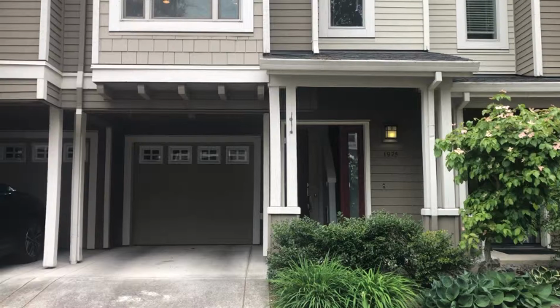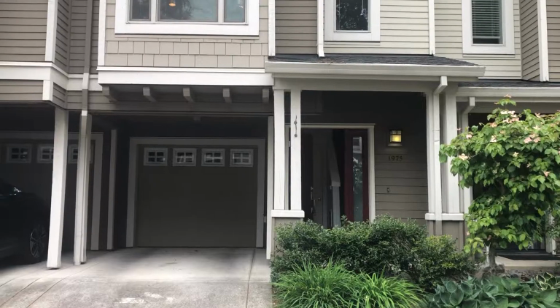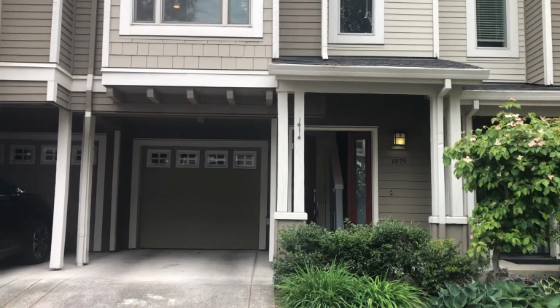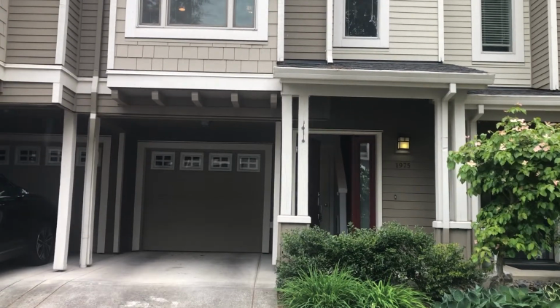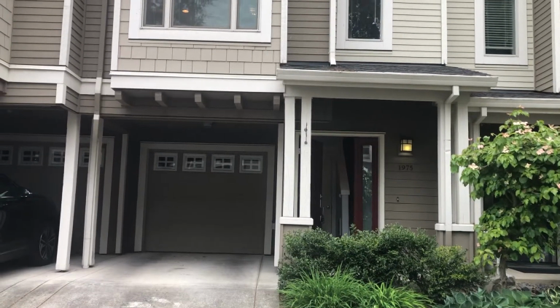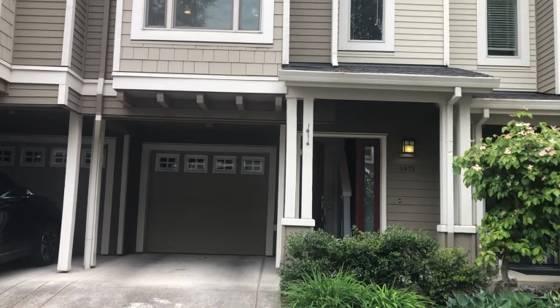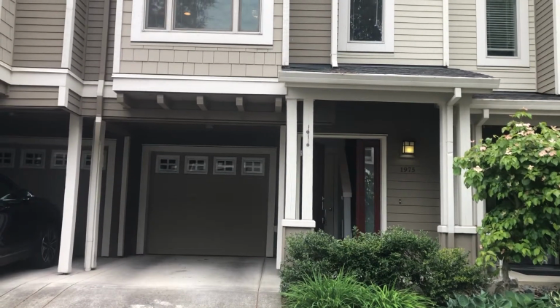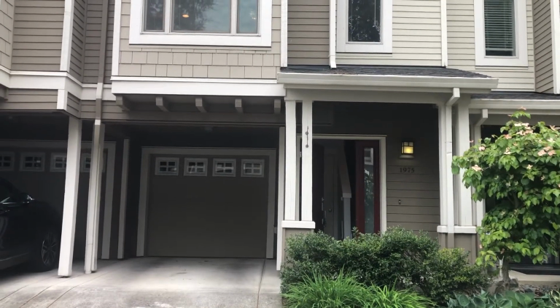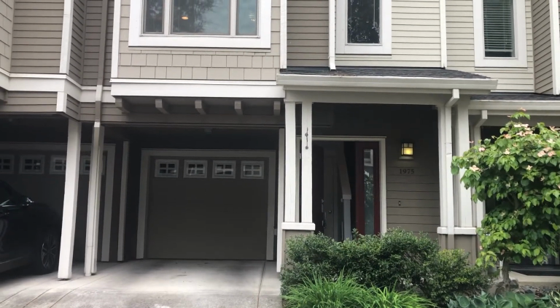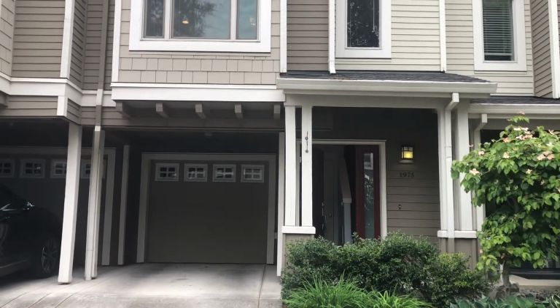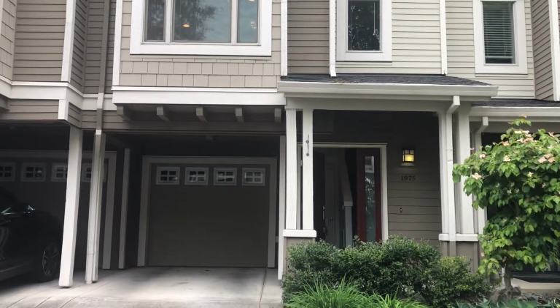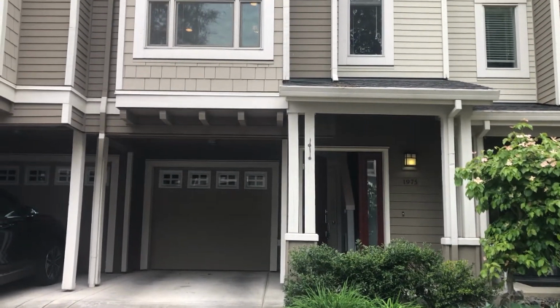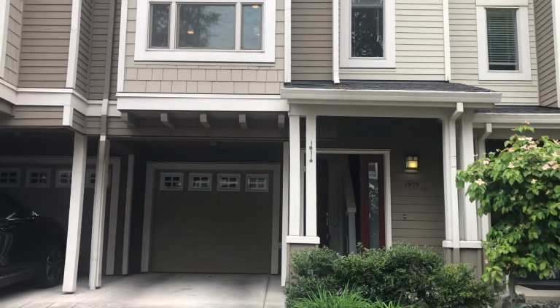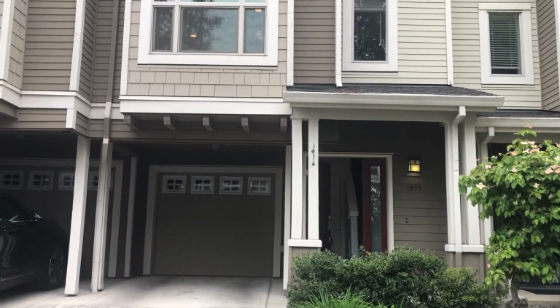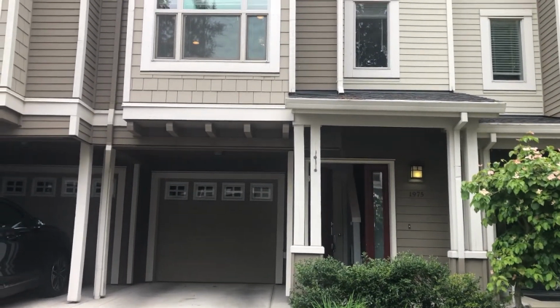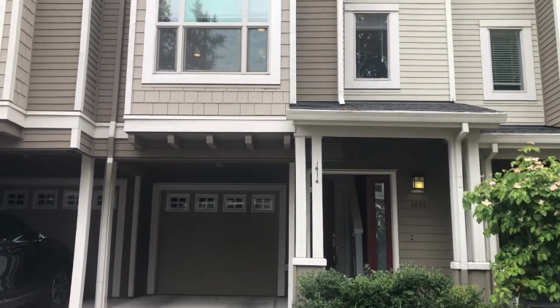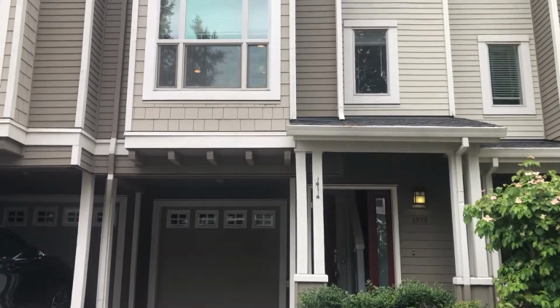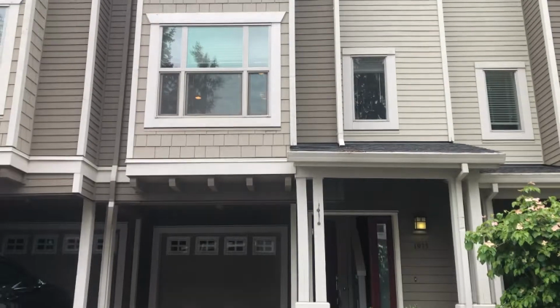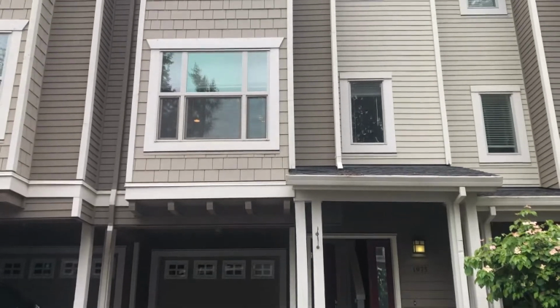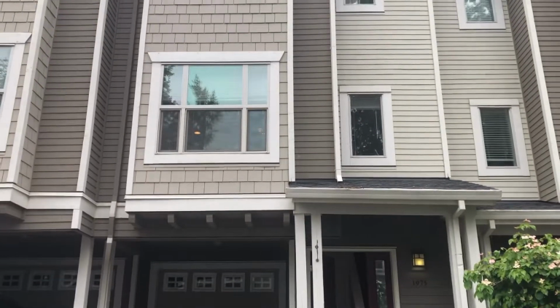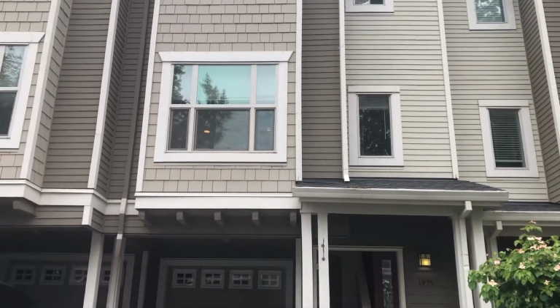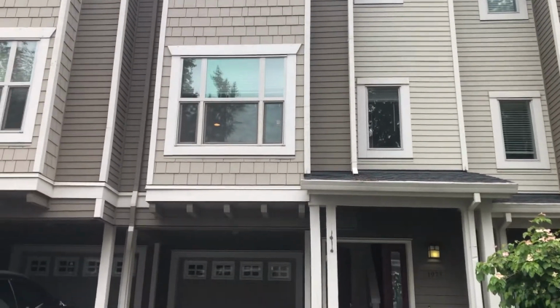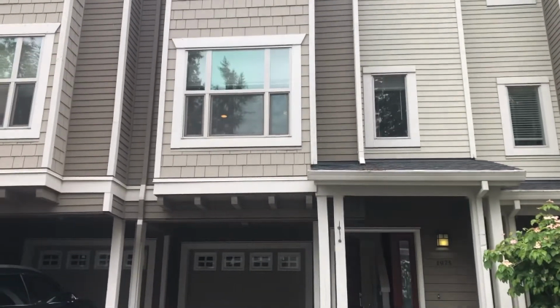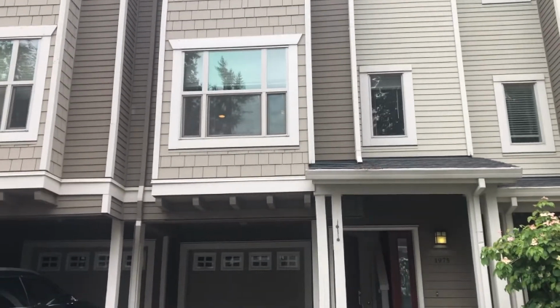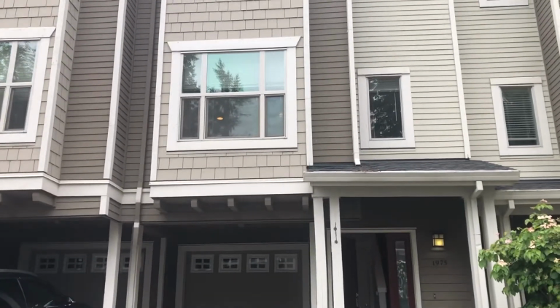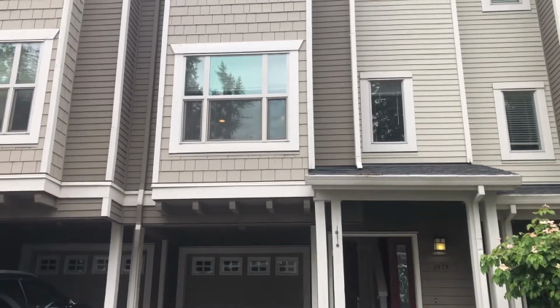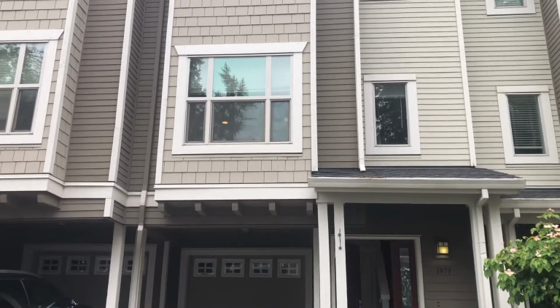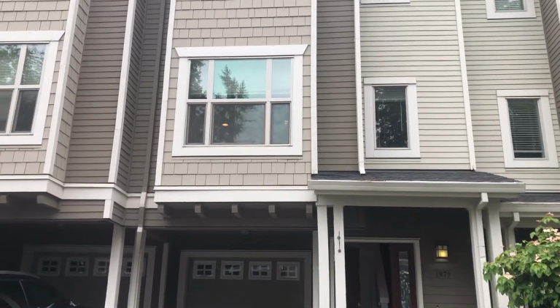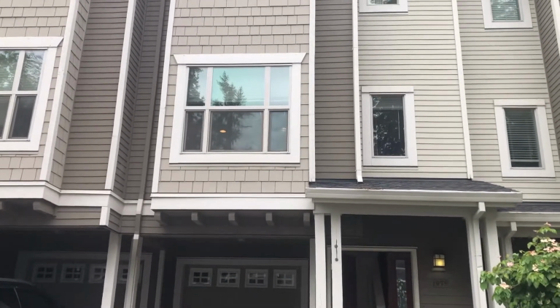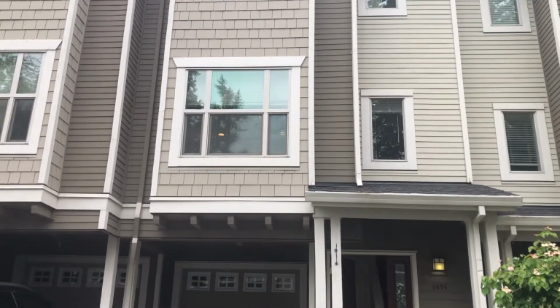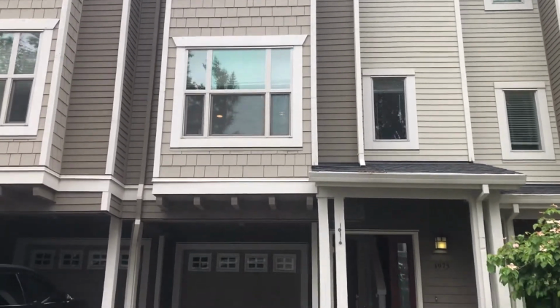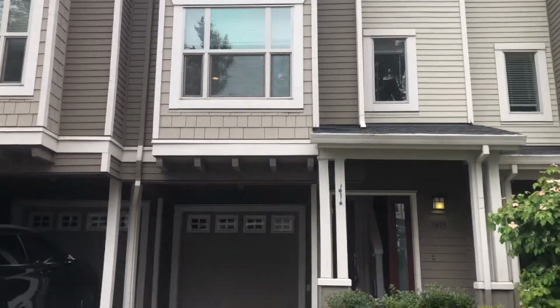This is Jennifer with Rent Portland Homes. I'm here to show you 1975 Northeast 50th Way in Hillsboro. It's a two-bed, two-and-a-half bath rental.